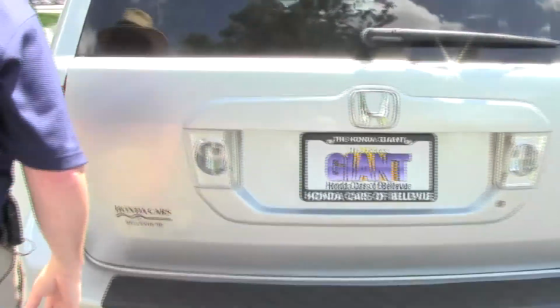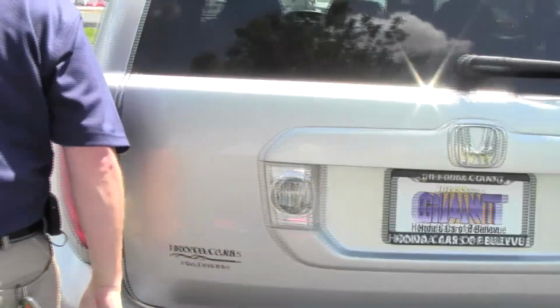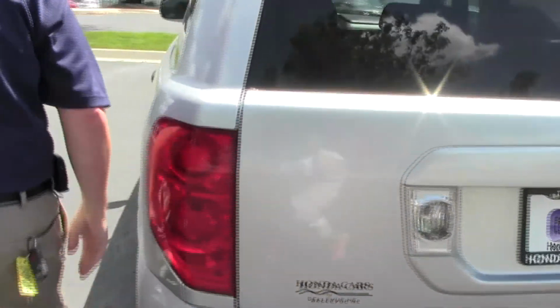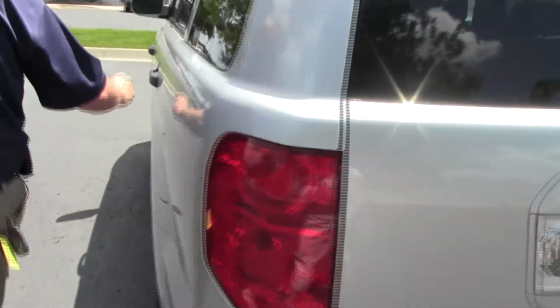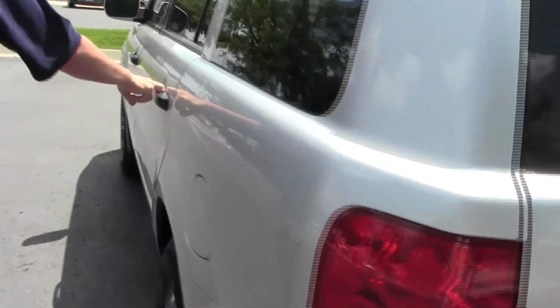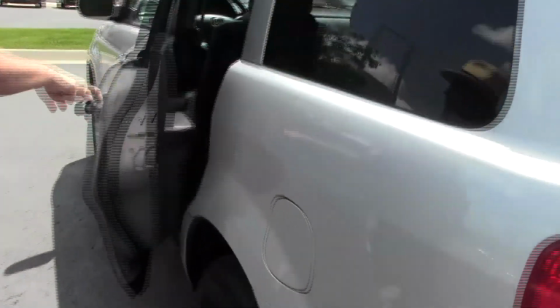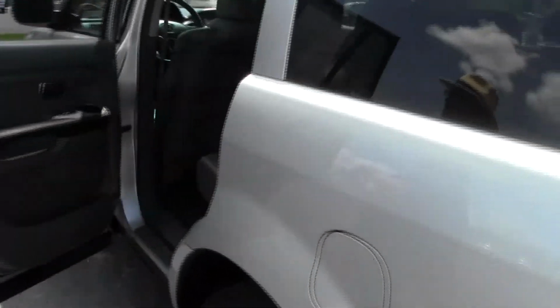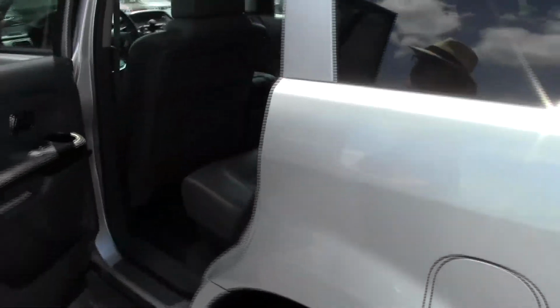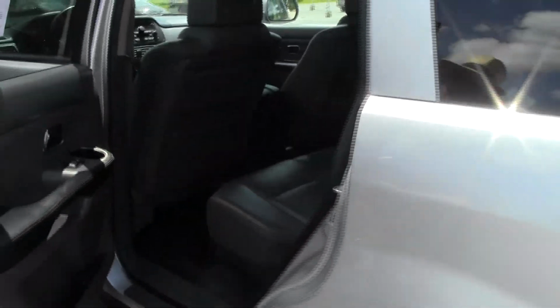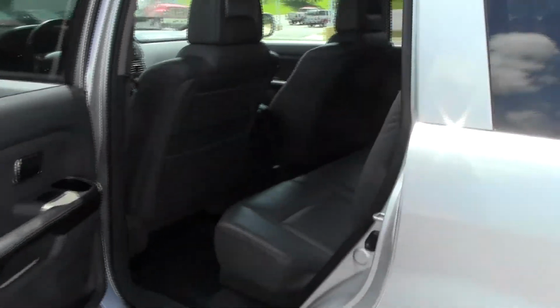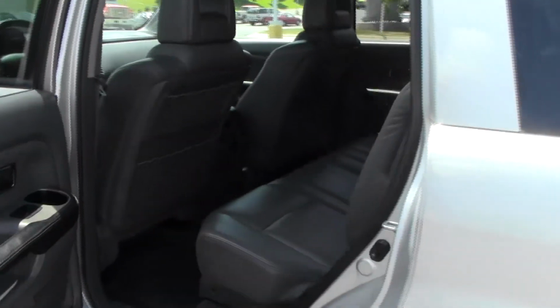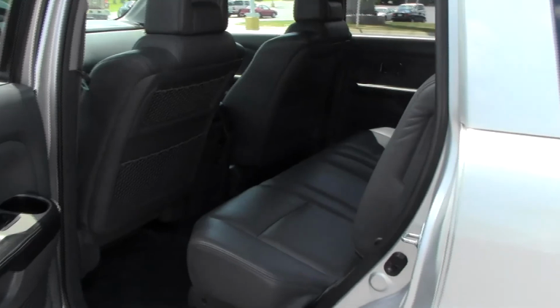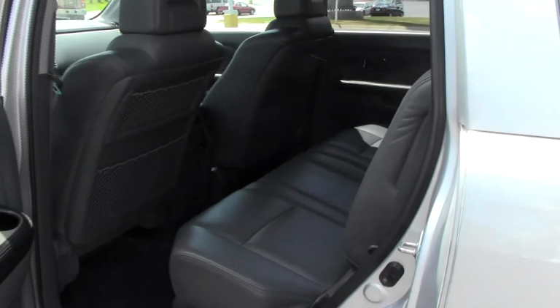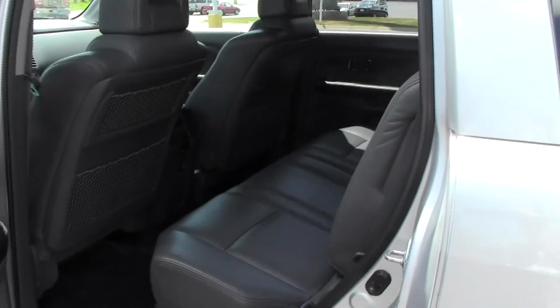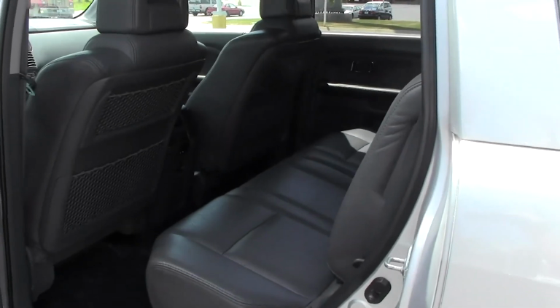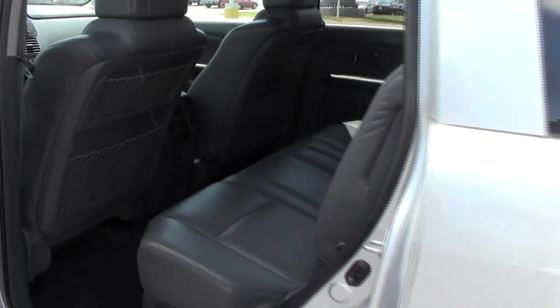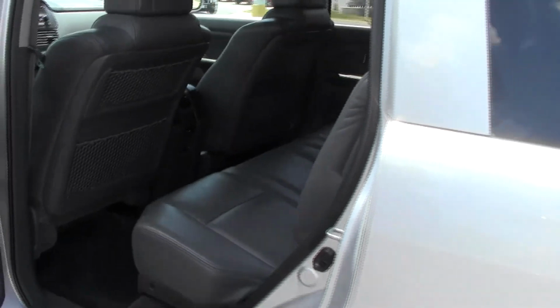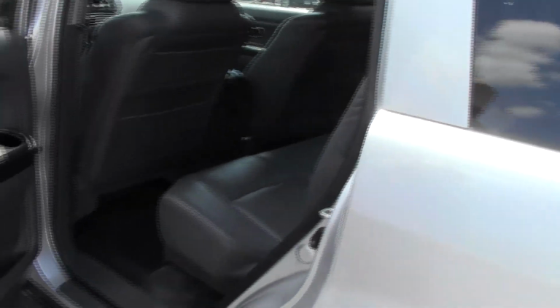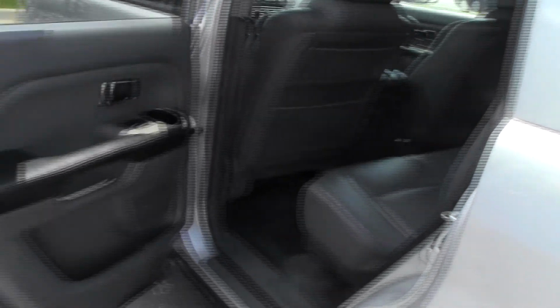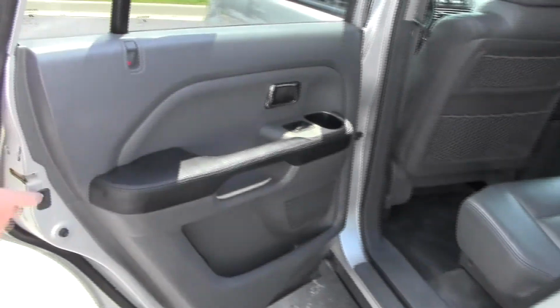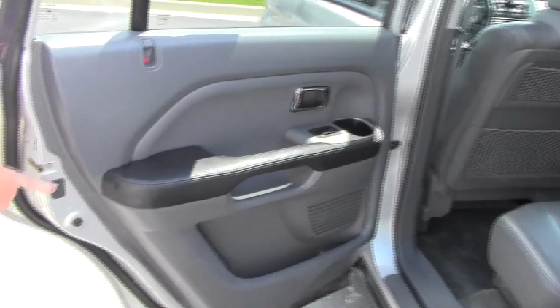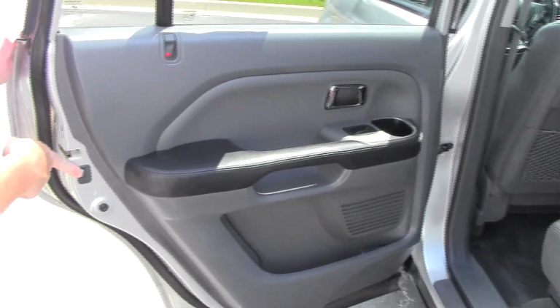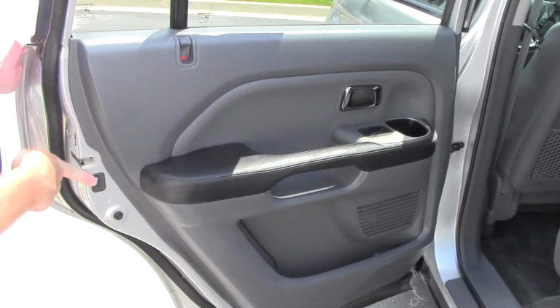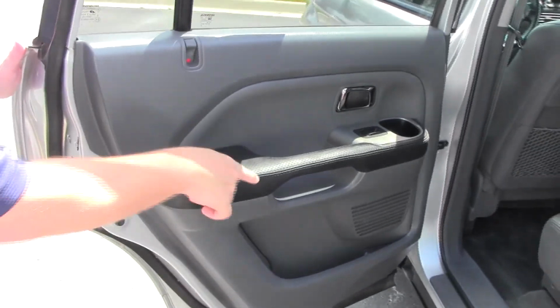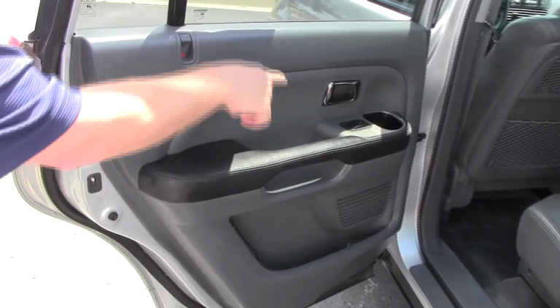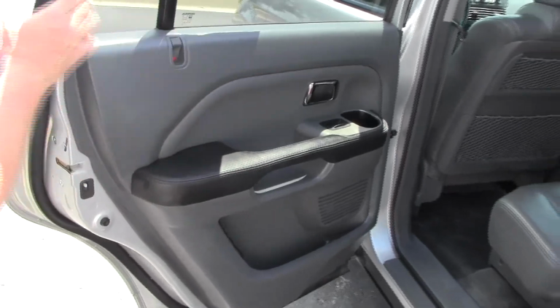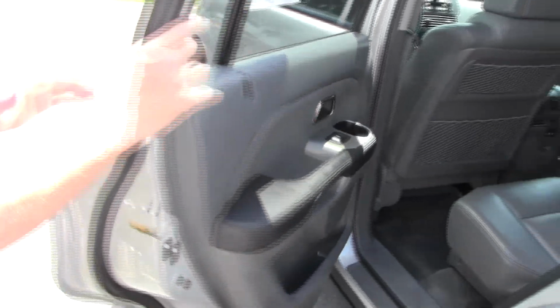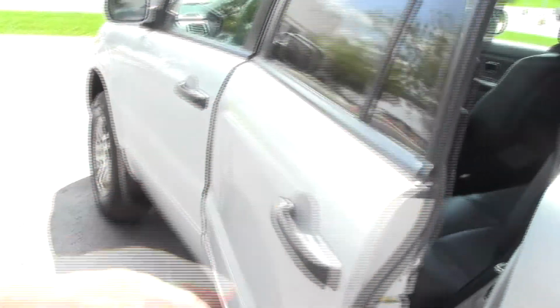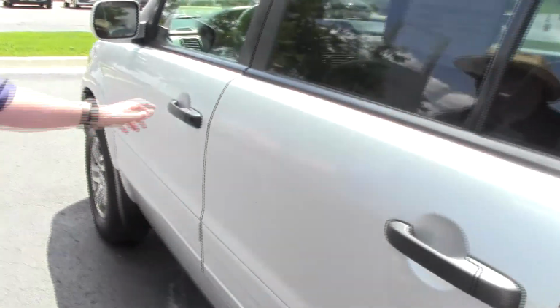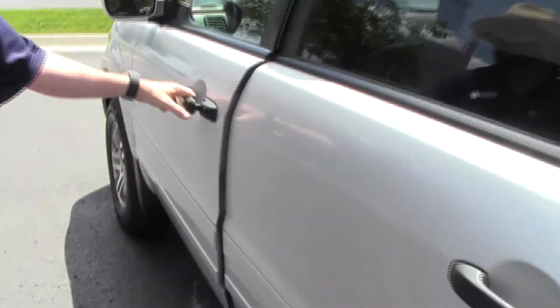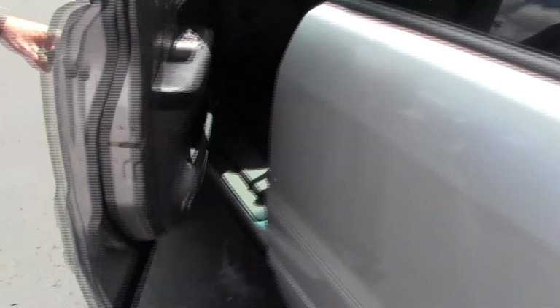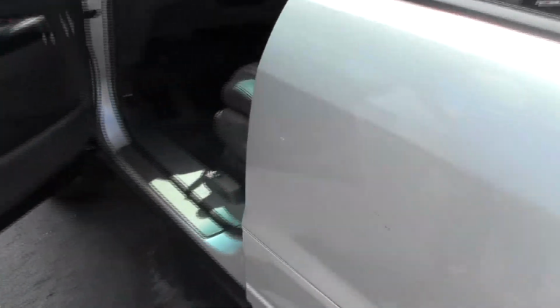The Pilot is an eight-passenger vehicle with lots of legroom and space in the second row. There's a center armrest with cup holders, a LATCH system for child safety seats, child security door locks, and more storage and cup holders in the door.